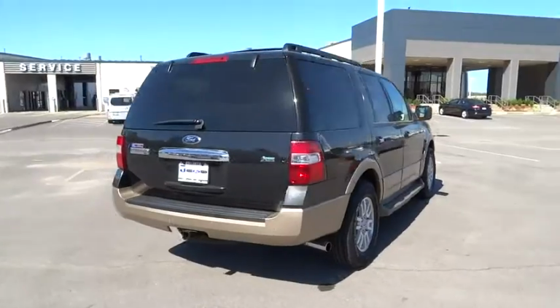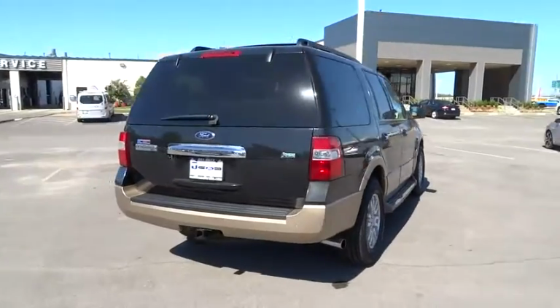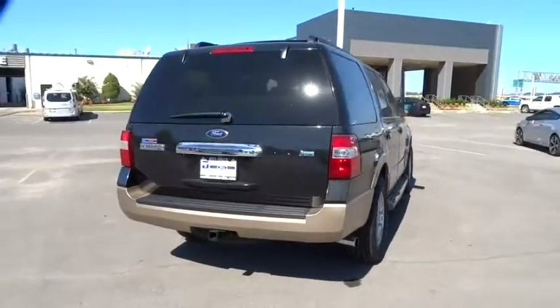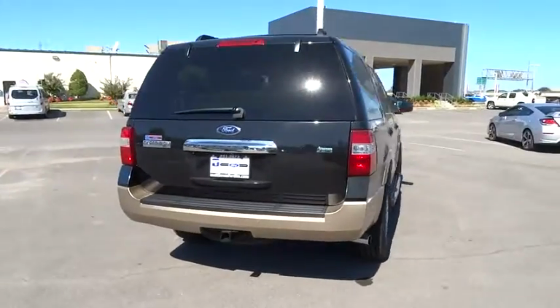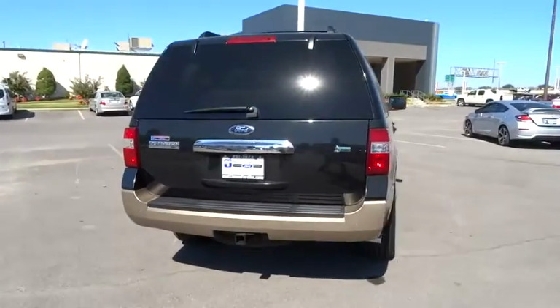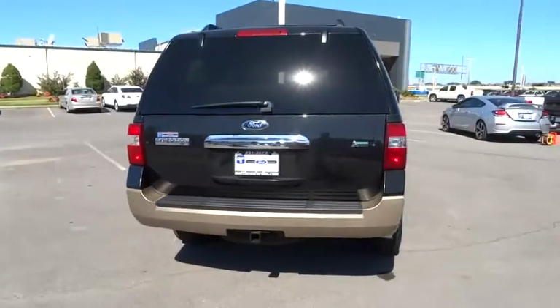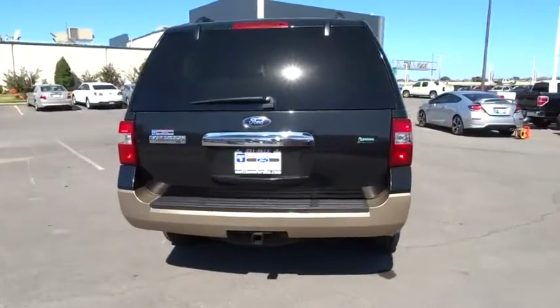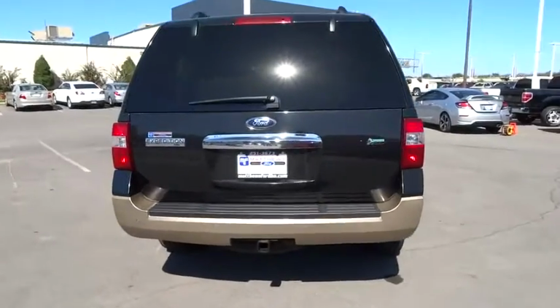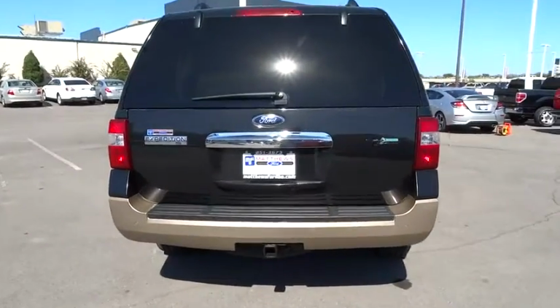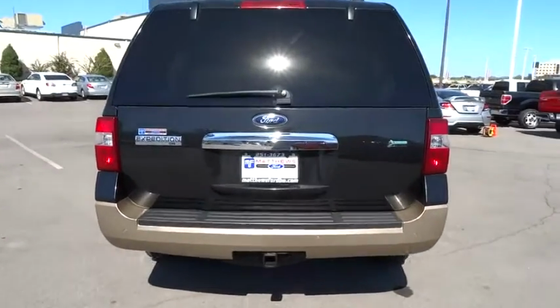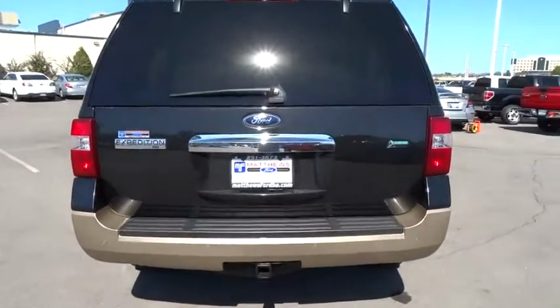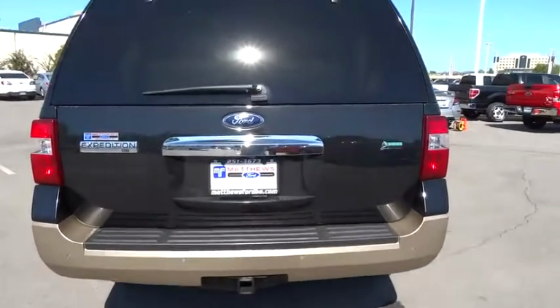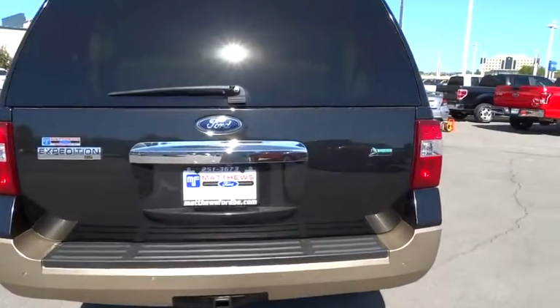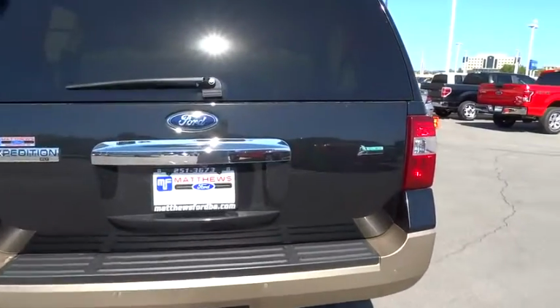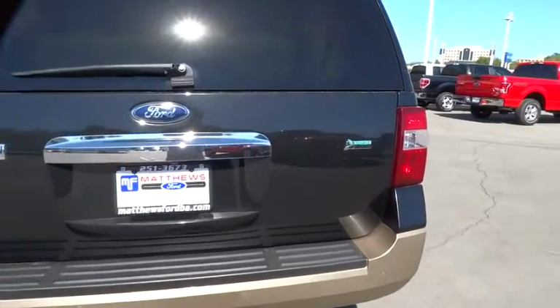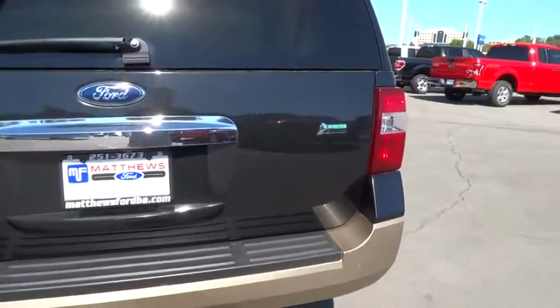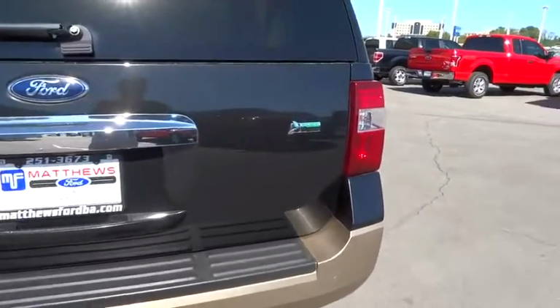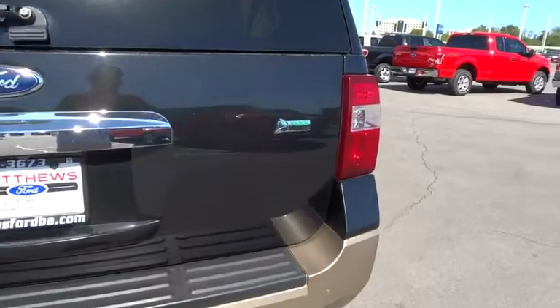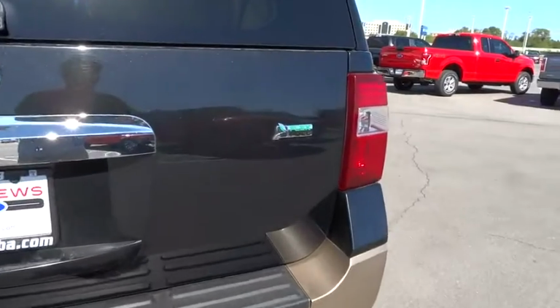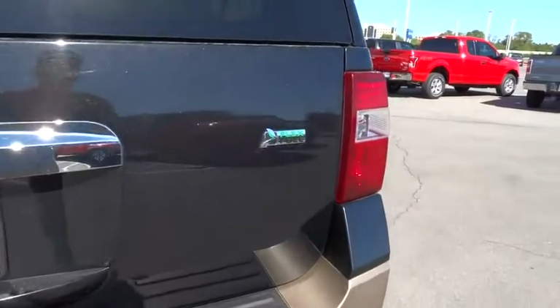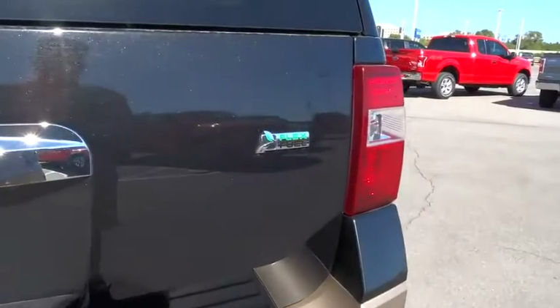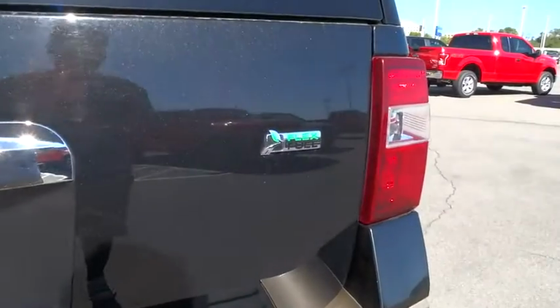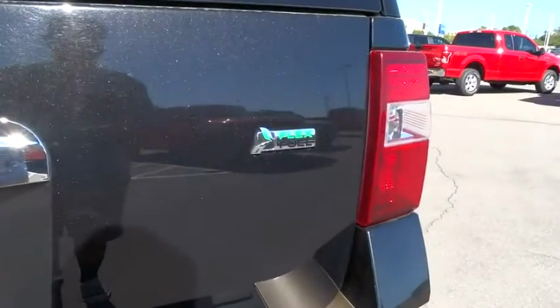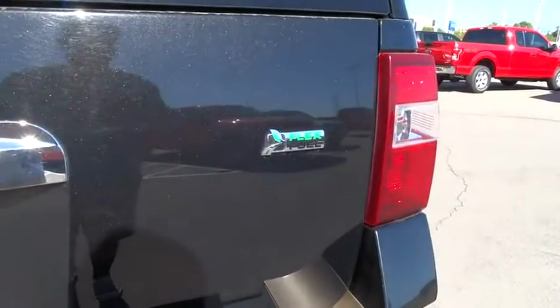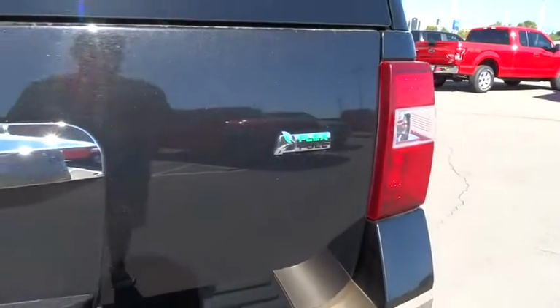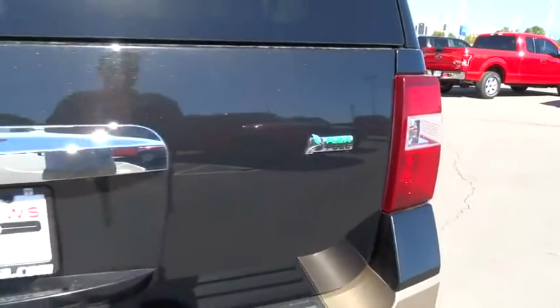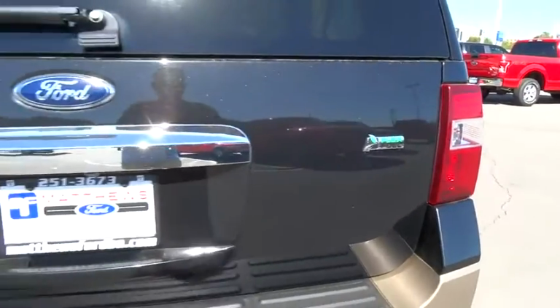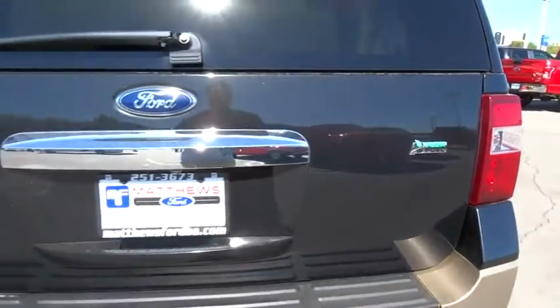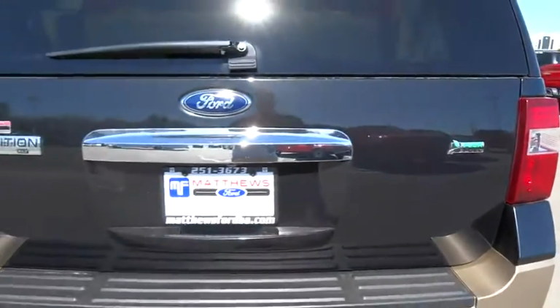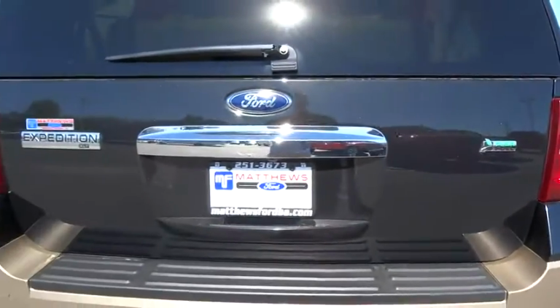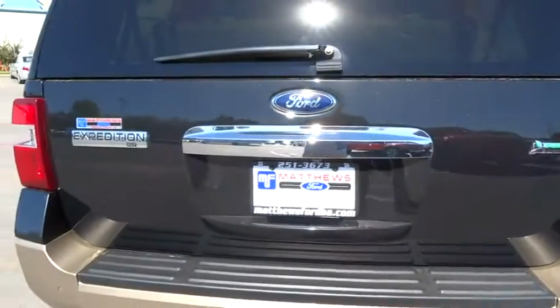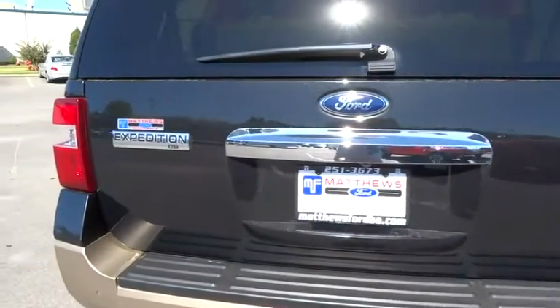Leather-wrapped steering wheel, power steering, adjustable steering wheel, driver airbag, cruise control, four-wheel disc brakes, auto-dimming rear-view mirror.